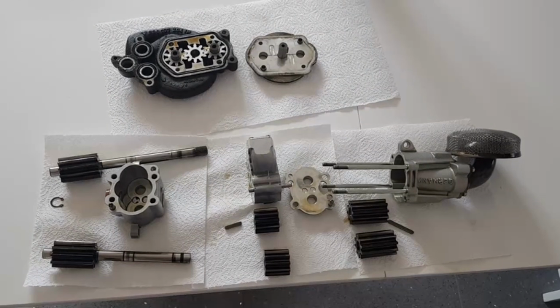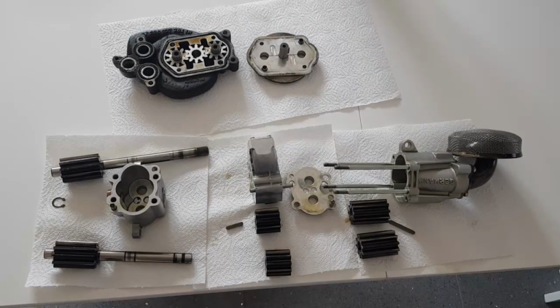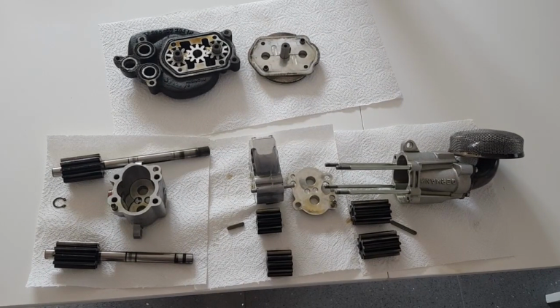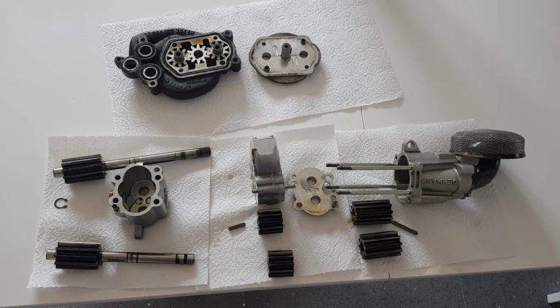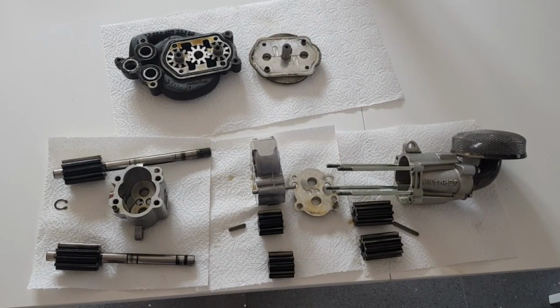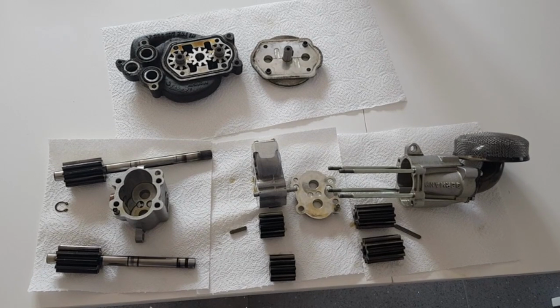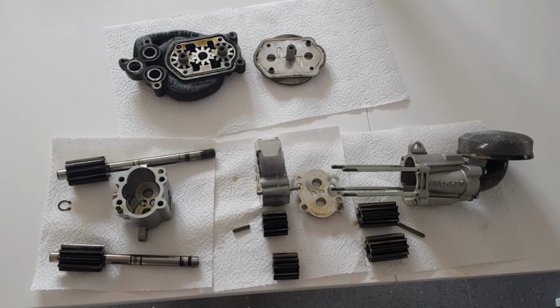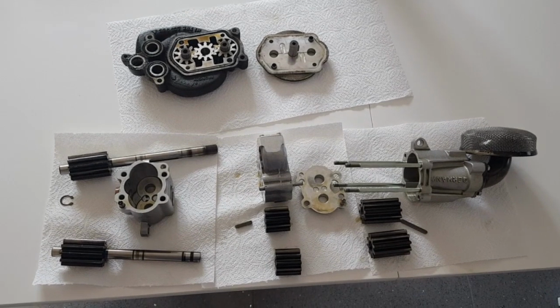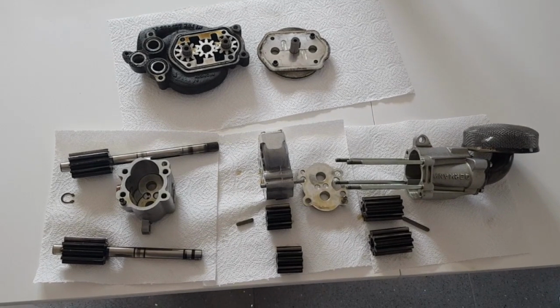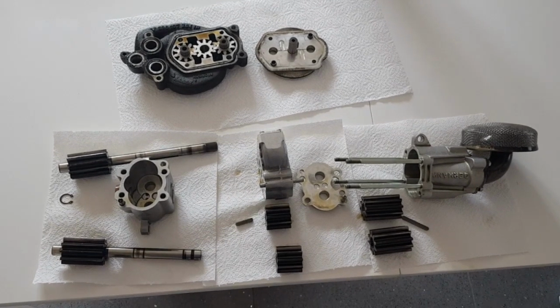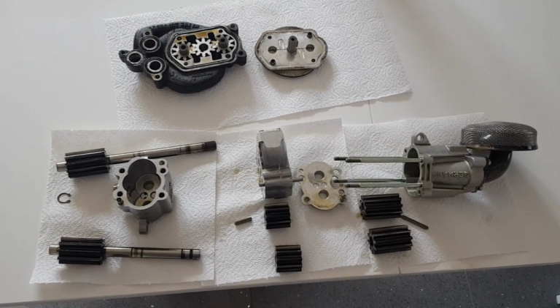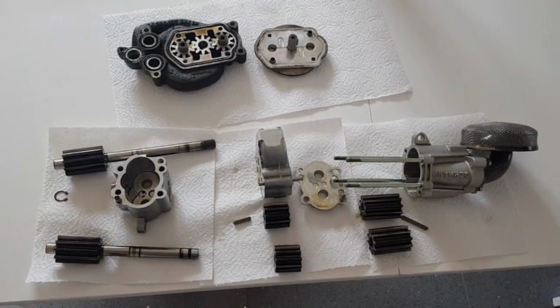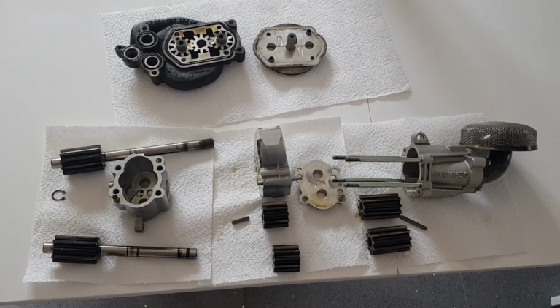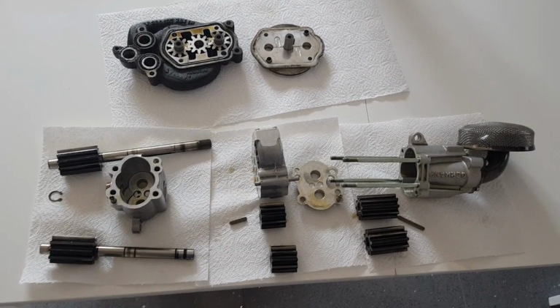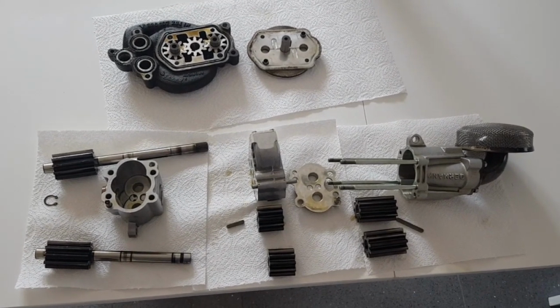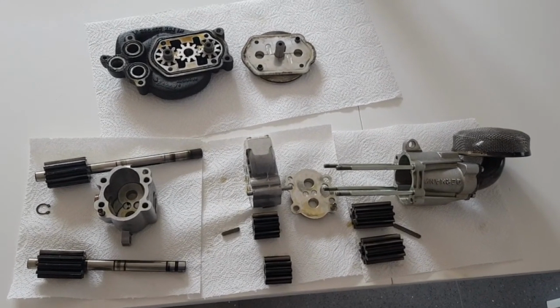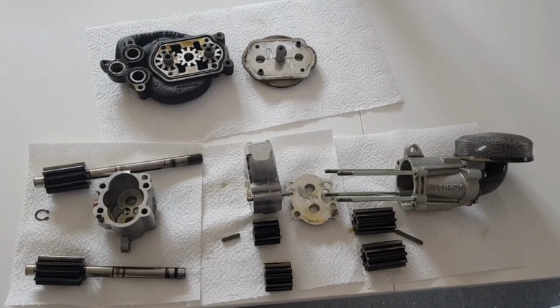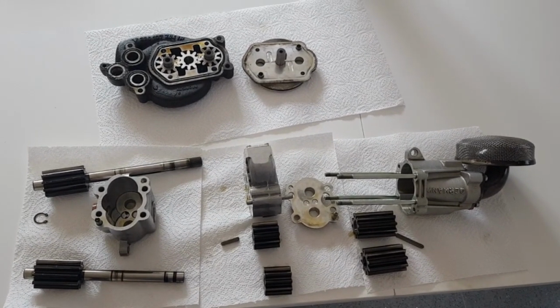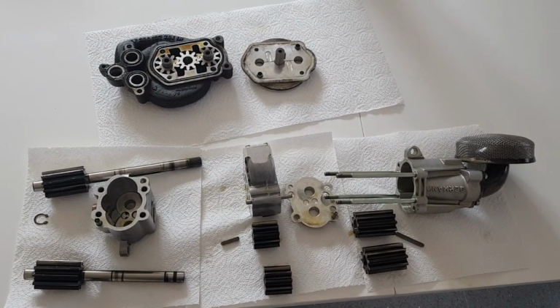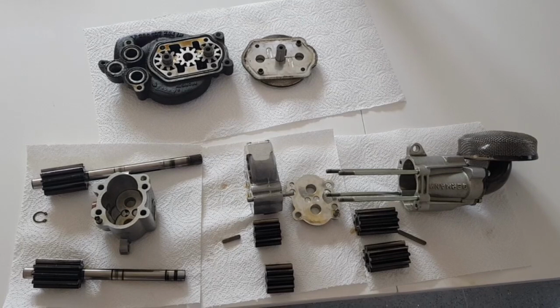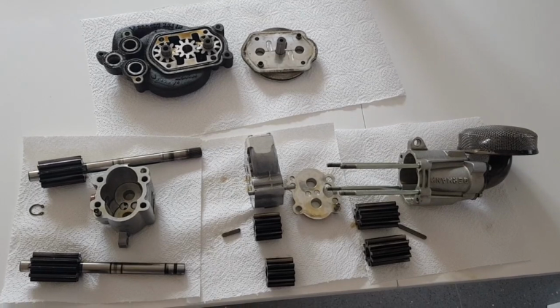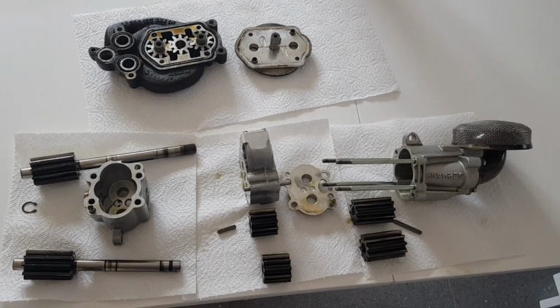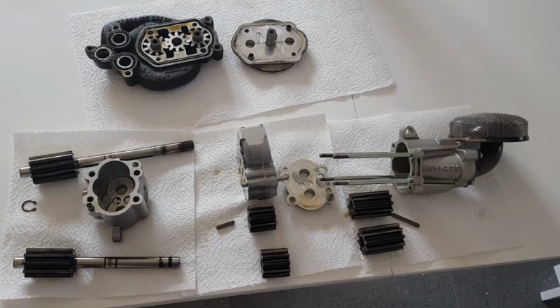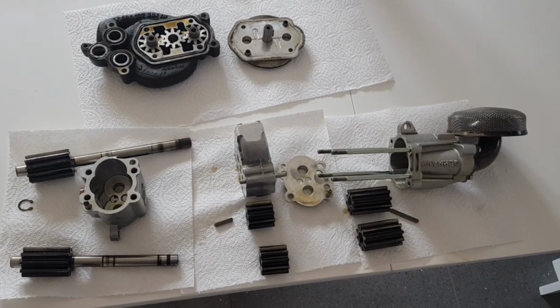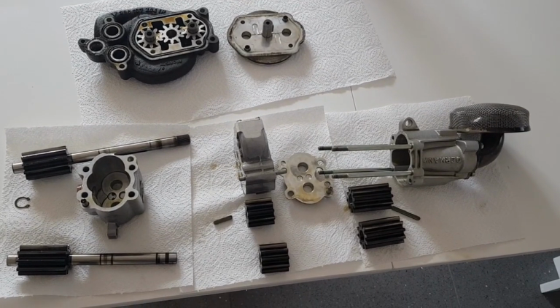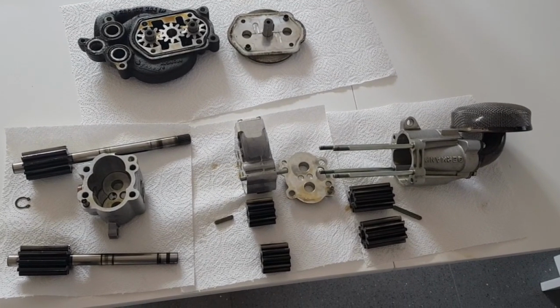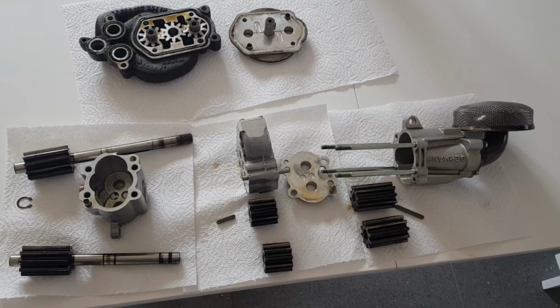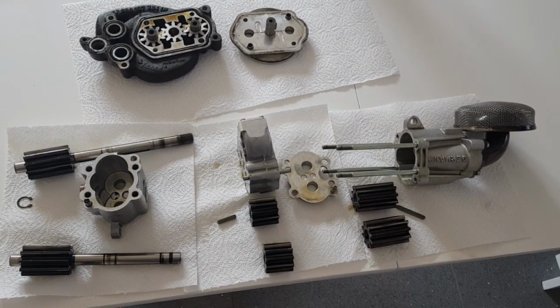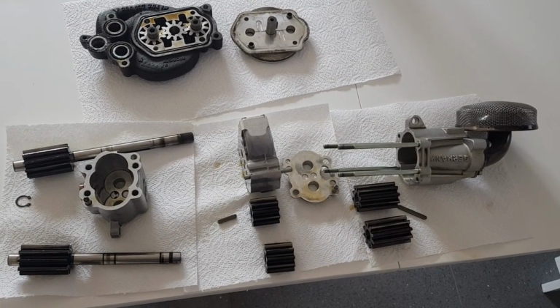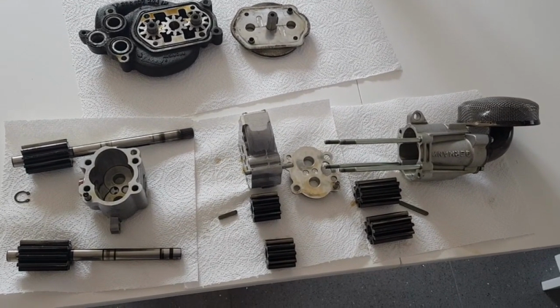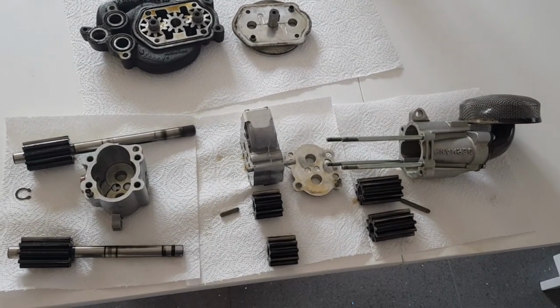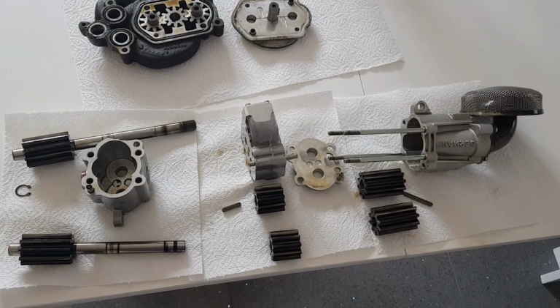With the oil pumps removed from my engine, it seemed like a good time to take them apart, check for any wear, and it gives me a good opportunity to see how they work and understand the operation of them.